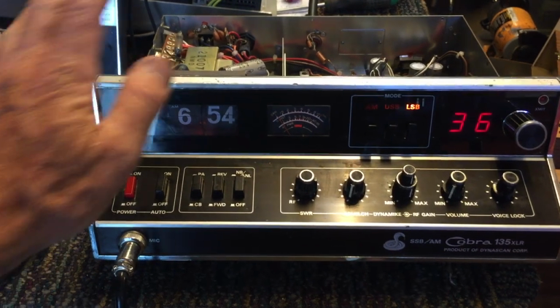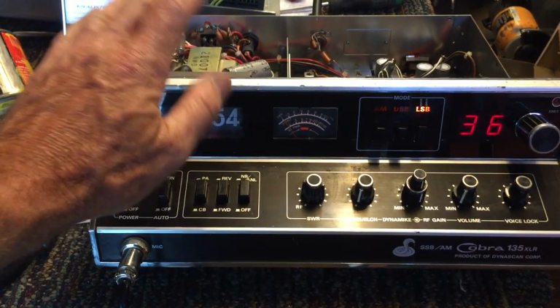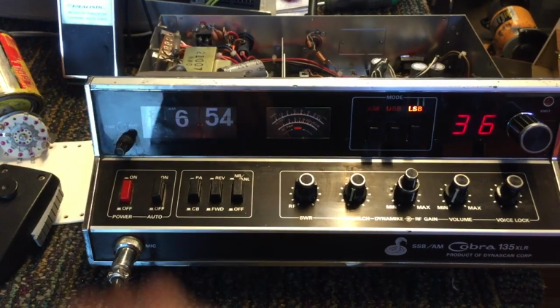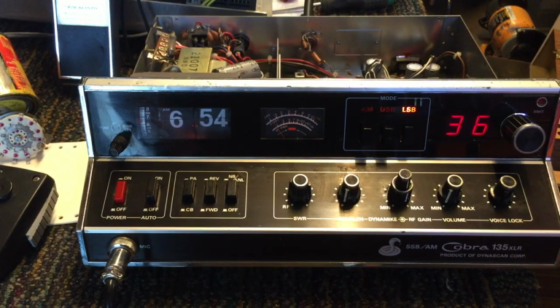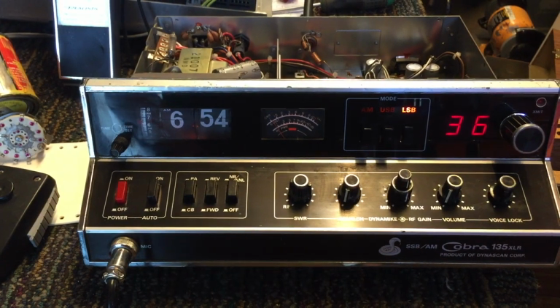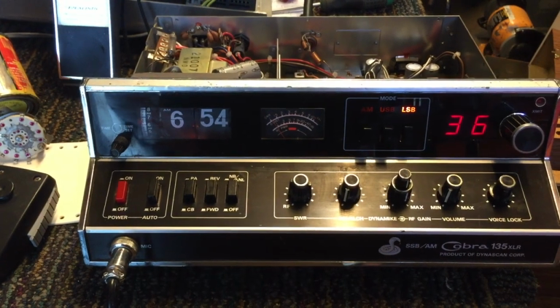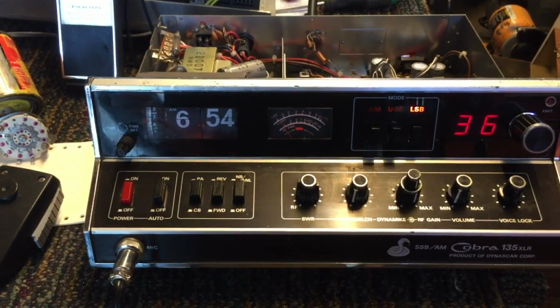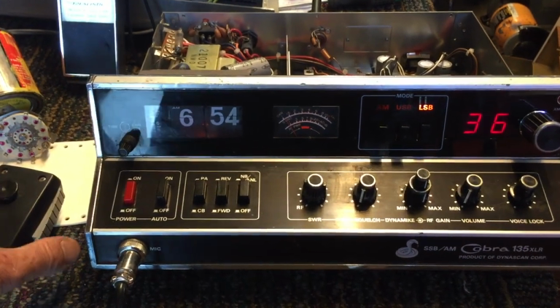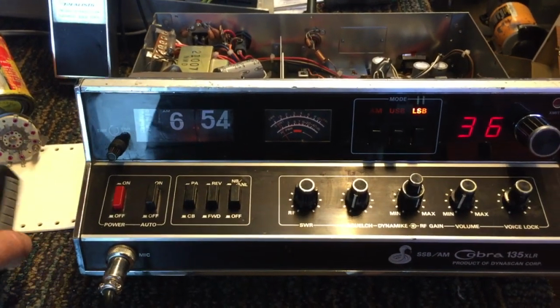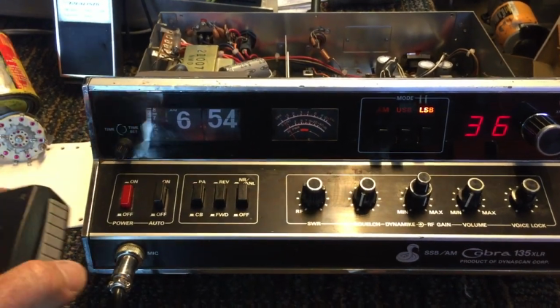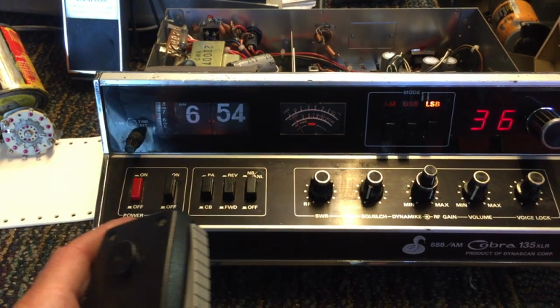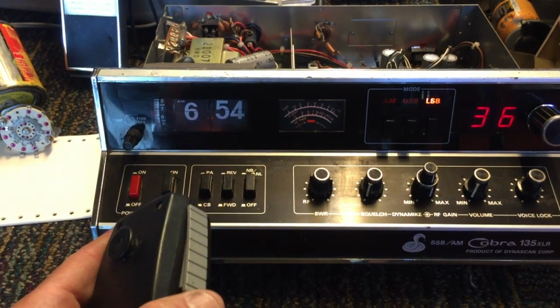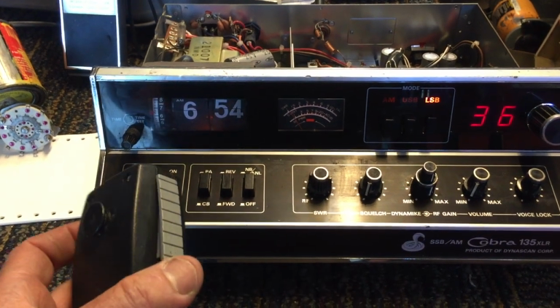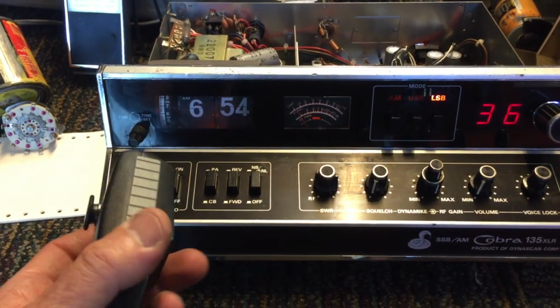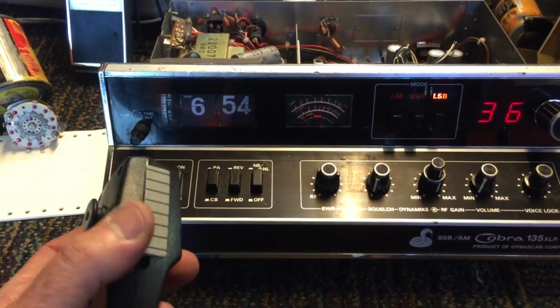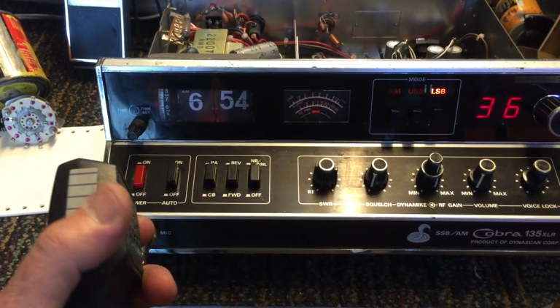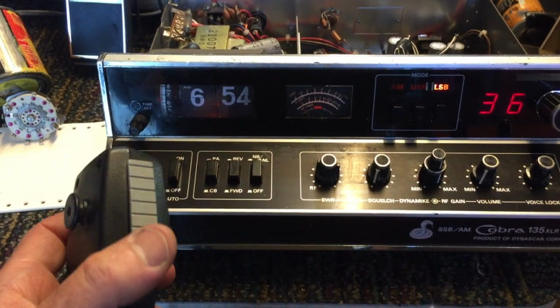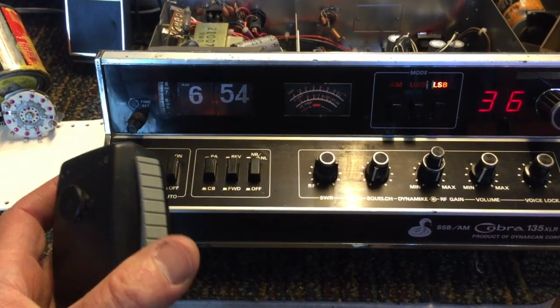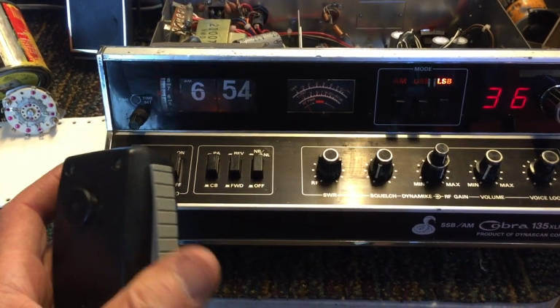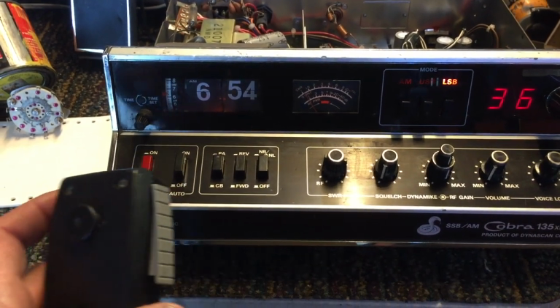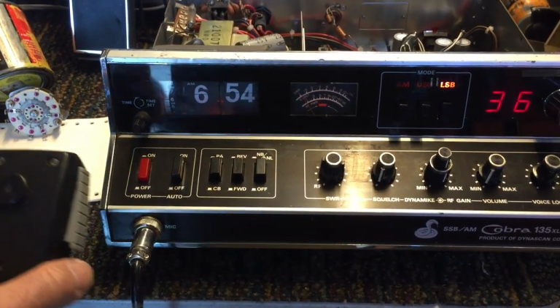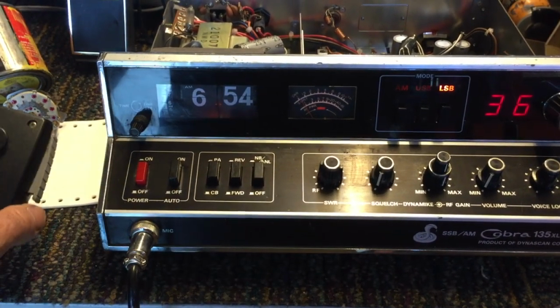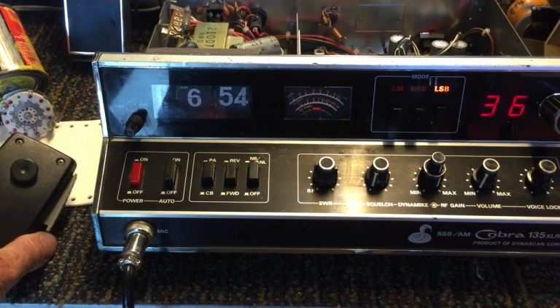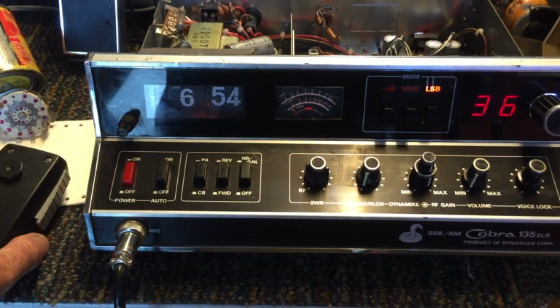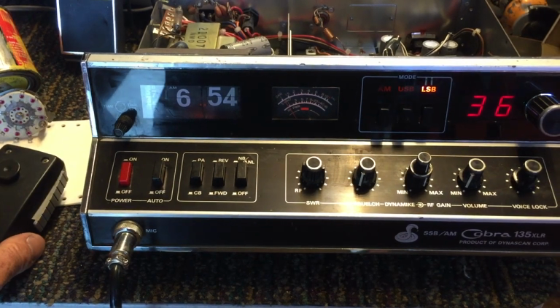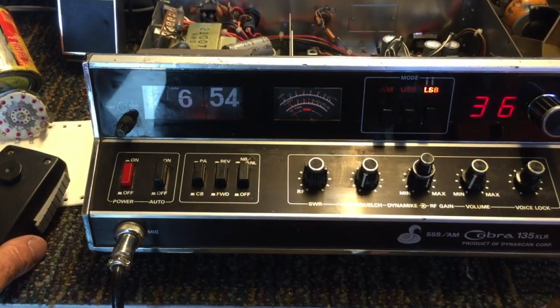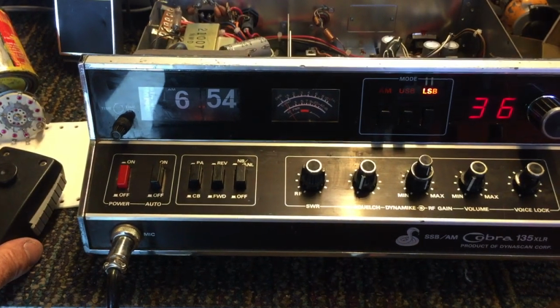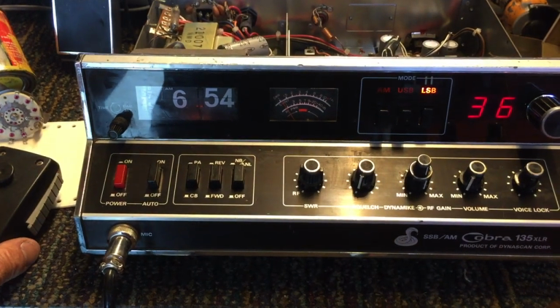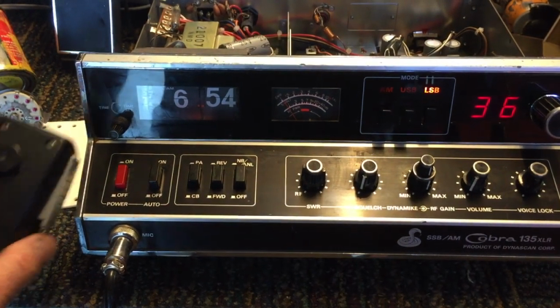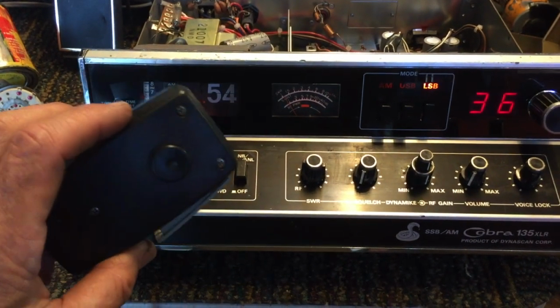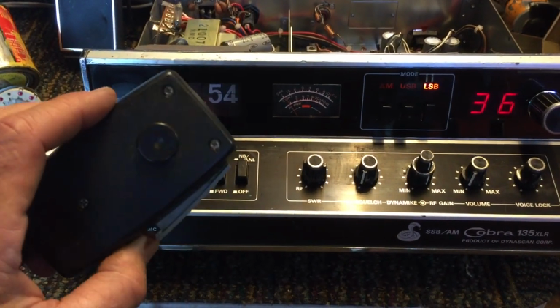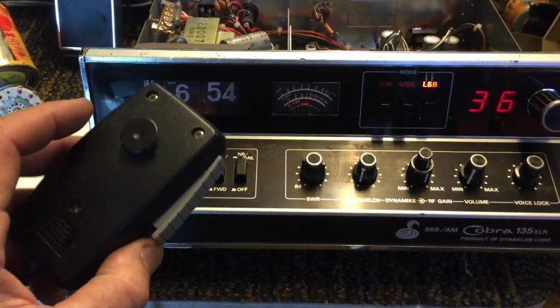I happened to have this old one I never got rid of, and I went to go fire it up this morning and noticed I had a little problem. I'd push my microphone button down and all I'd hear on a nearby receiver was a loud hum. I wasn't getting any sound through whatsoever.